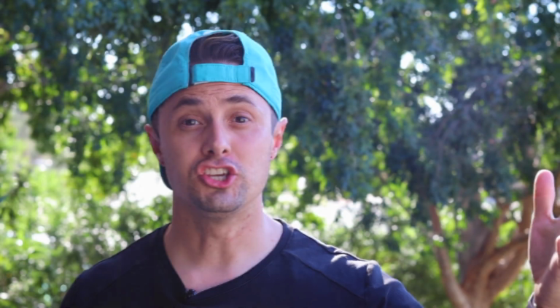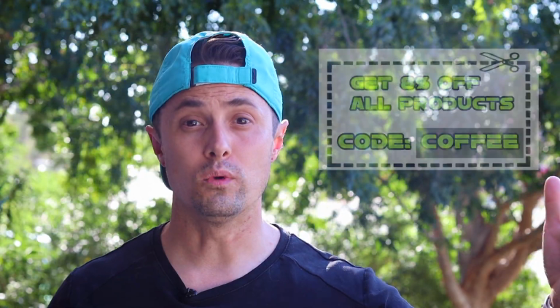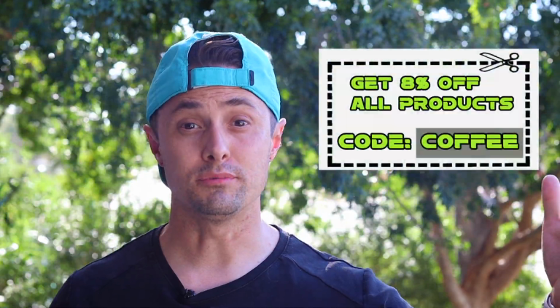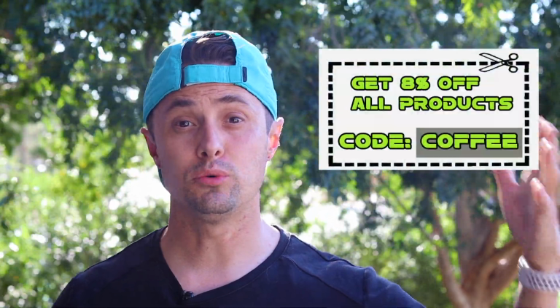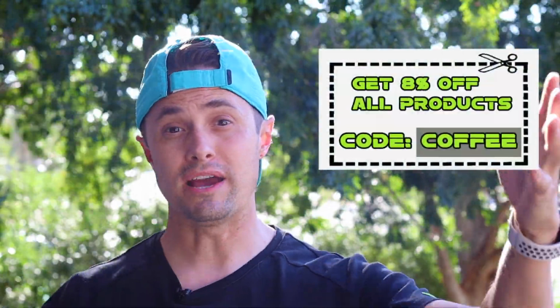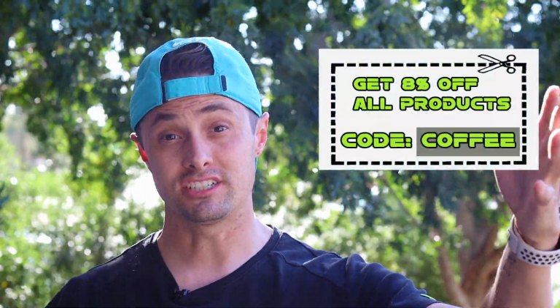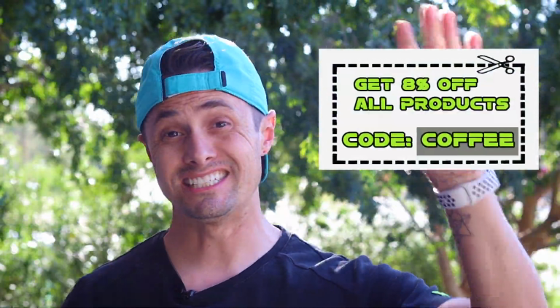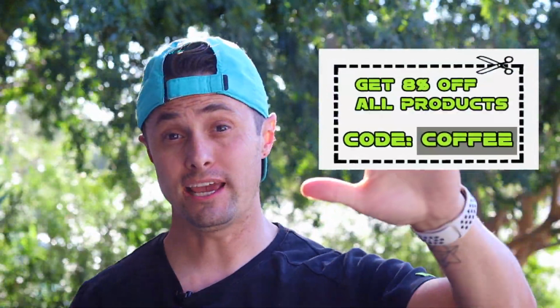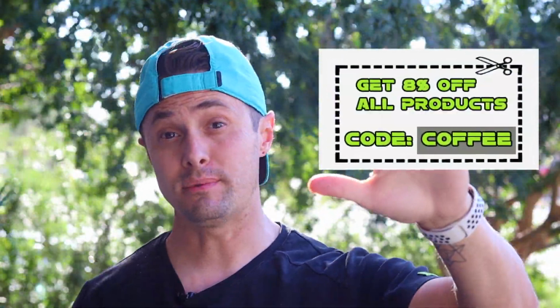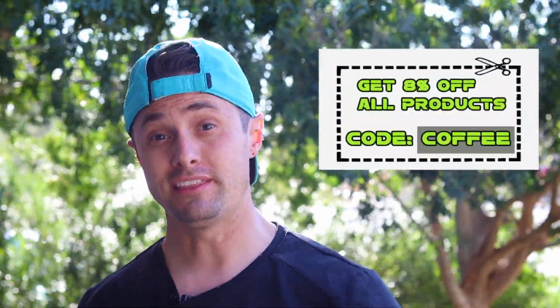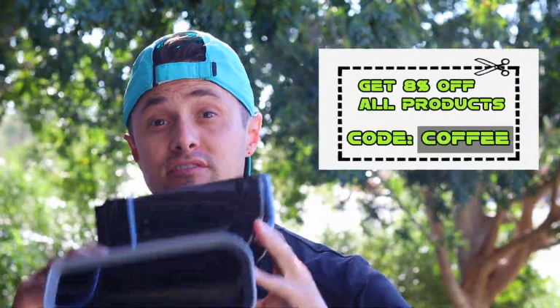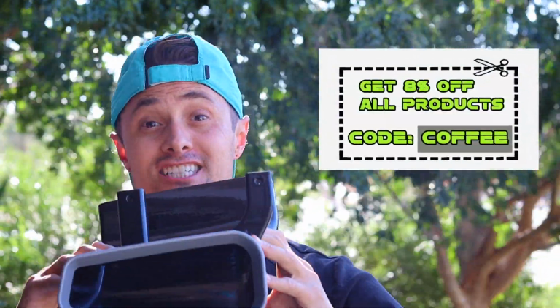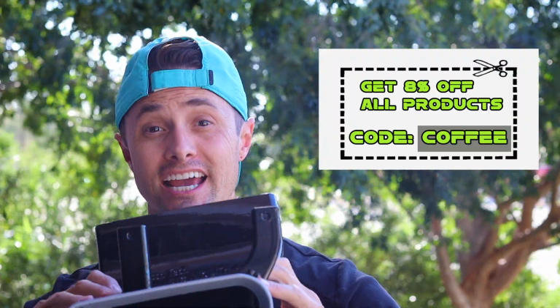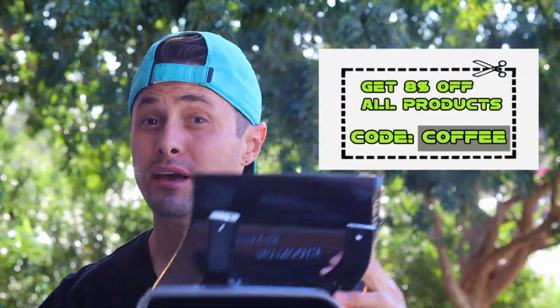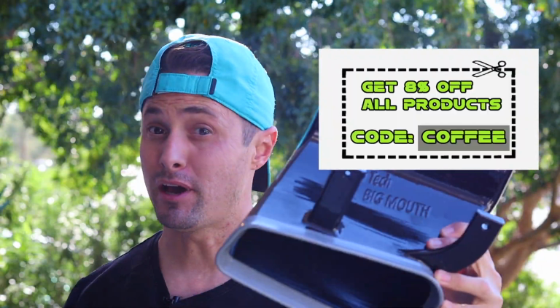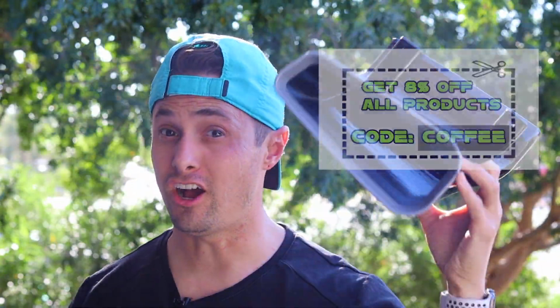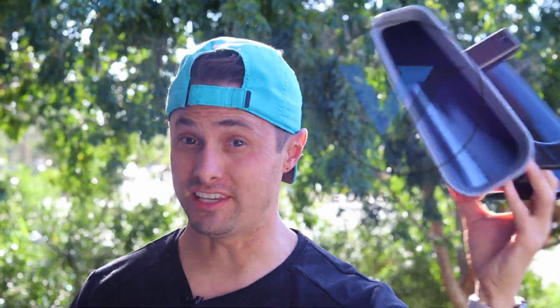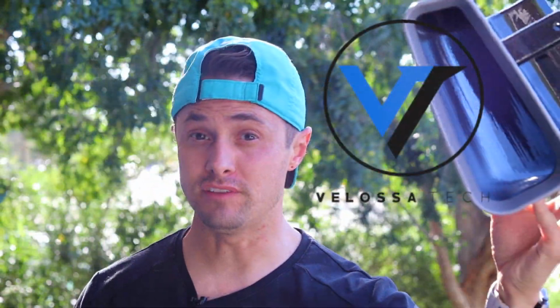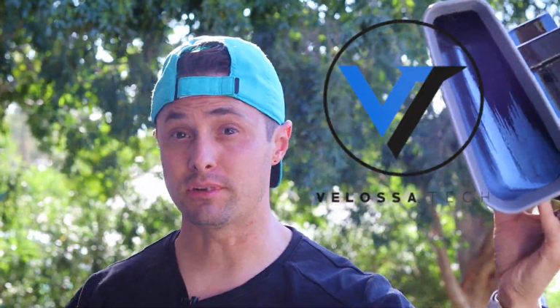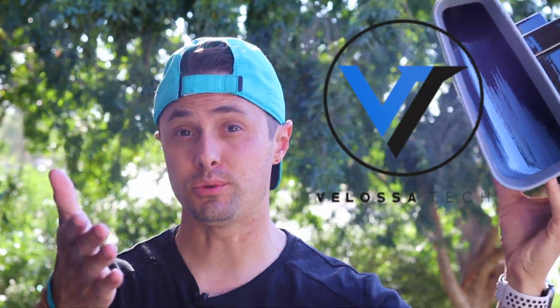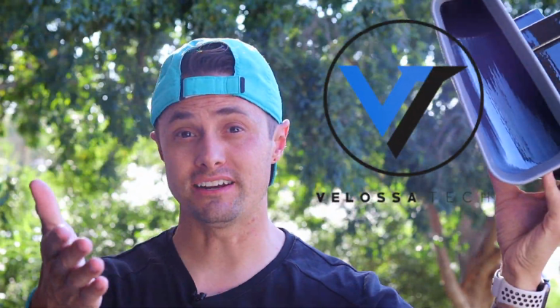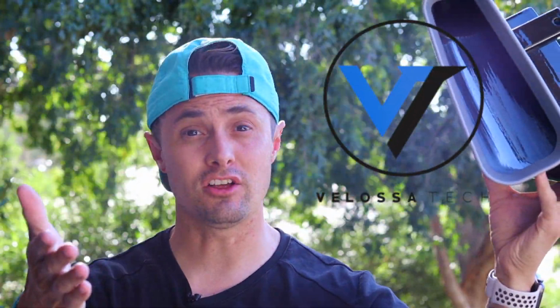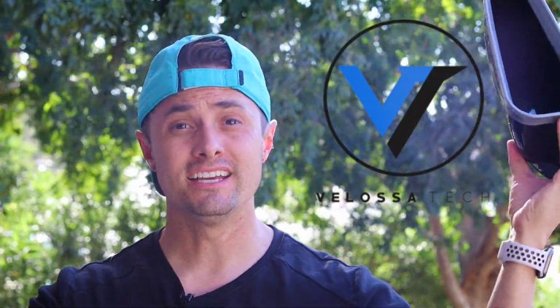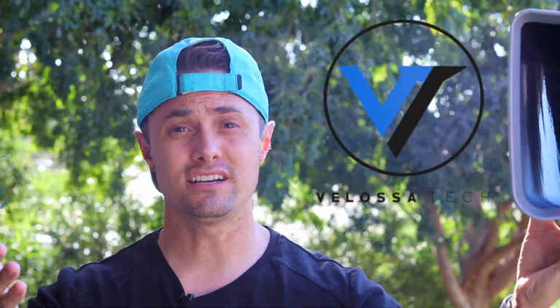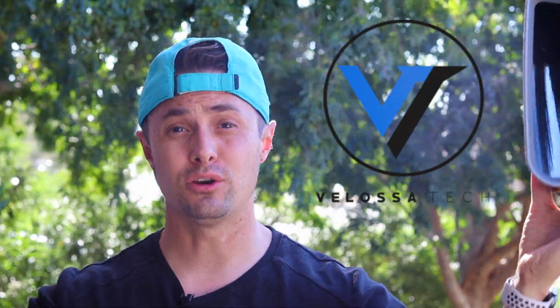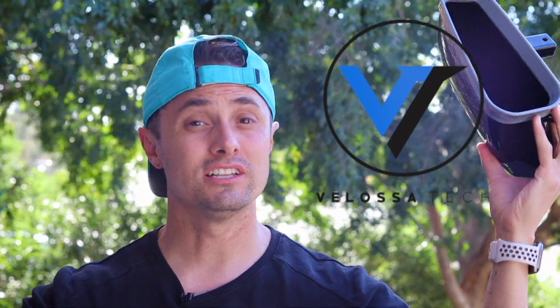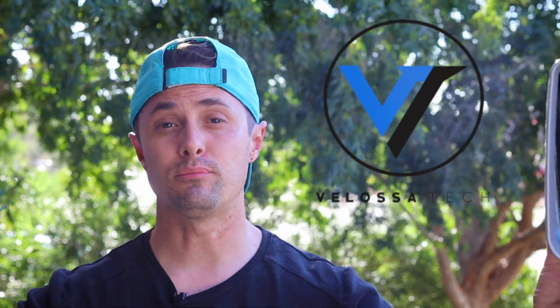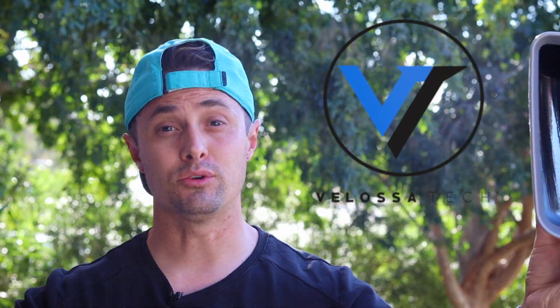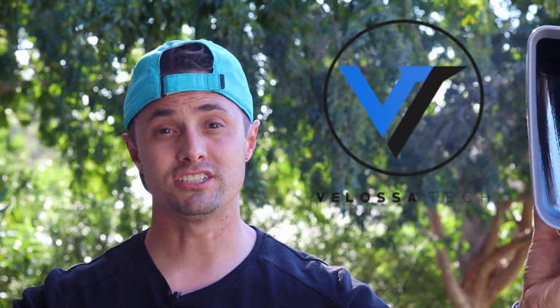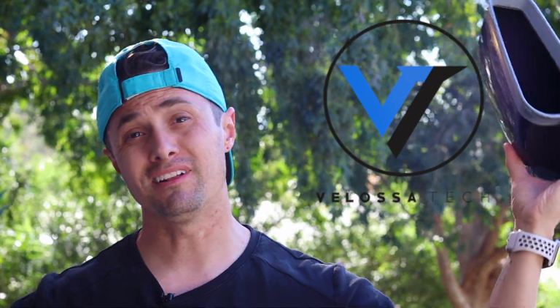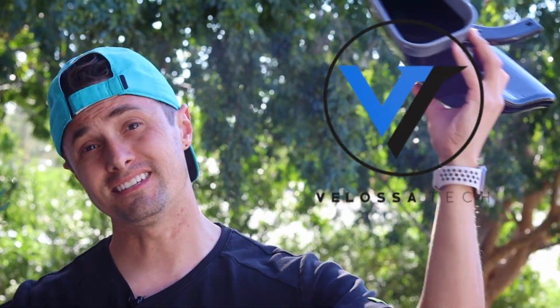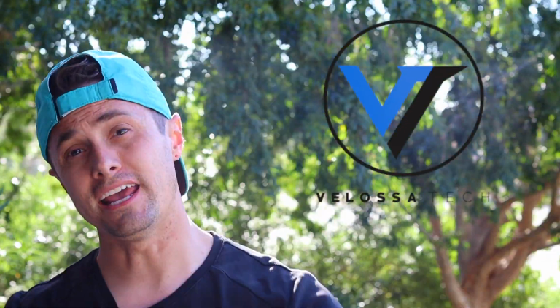Yo, what's up YouTube? Welcome back to Mods & Coffee. Today we are going to be doing the Velocitech Big Mouth Kit on the Q50. I'm going to show you guys how to install it. Detailed video. Let's jump right in, don't waste your time. Let's hit it.